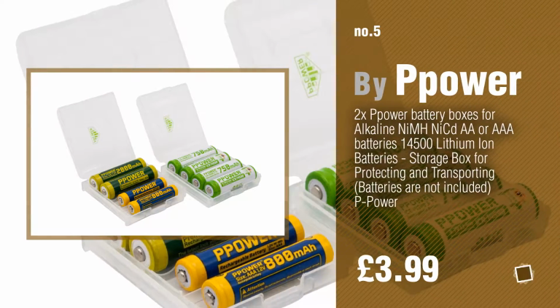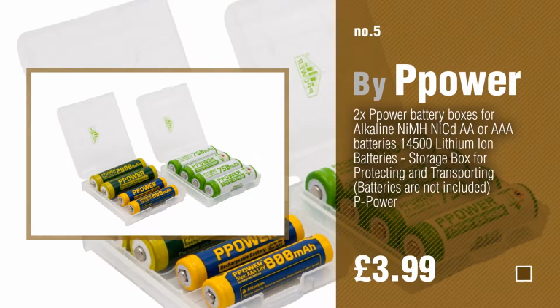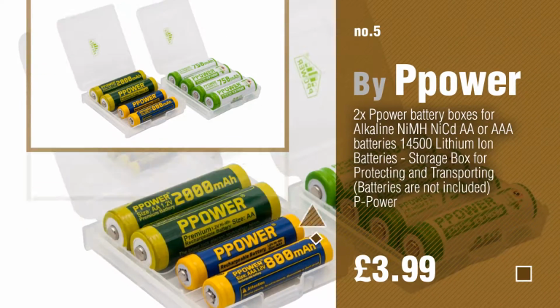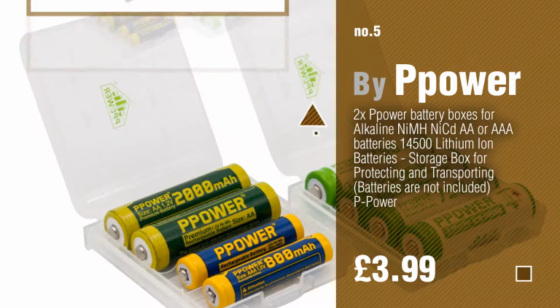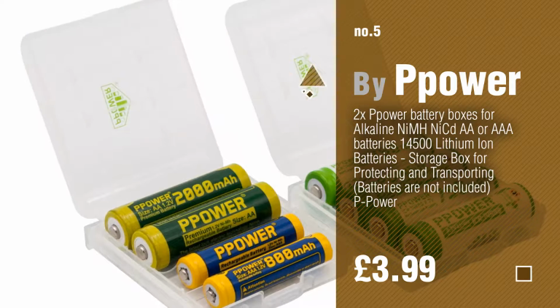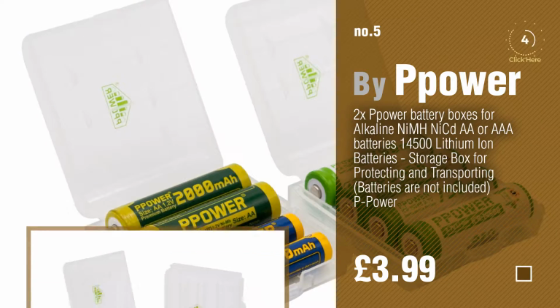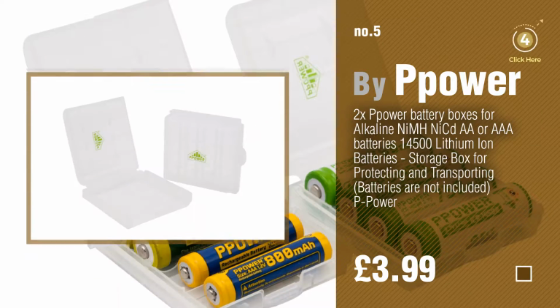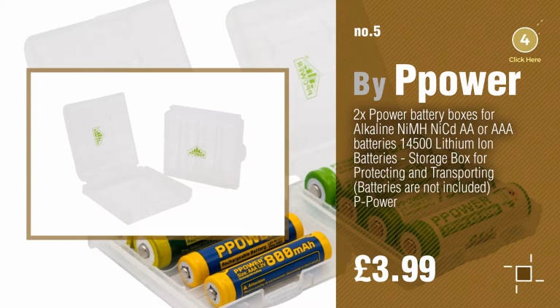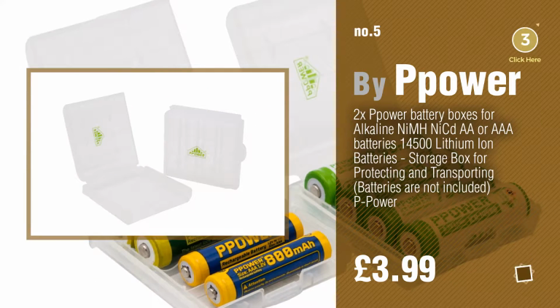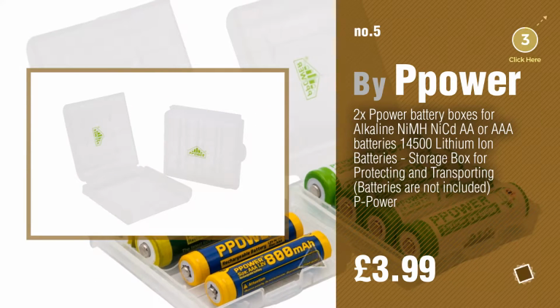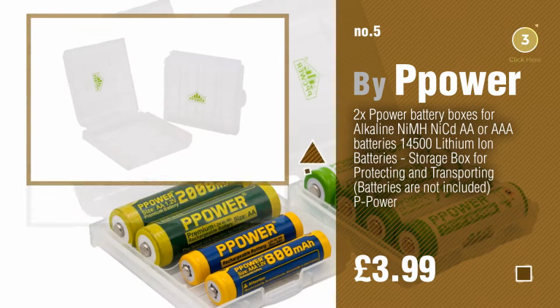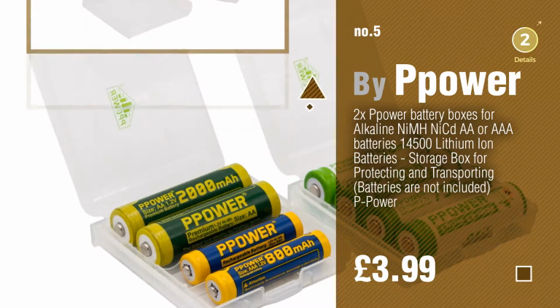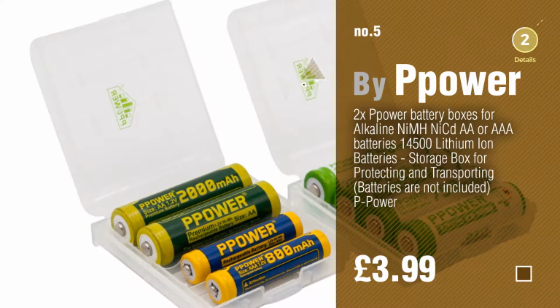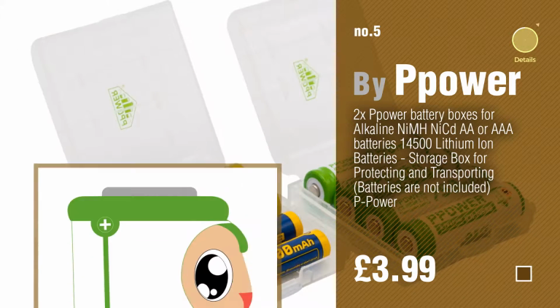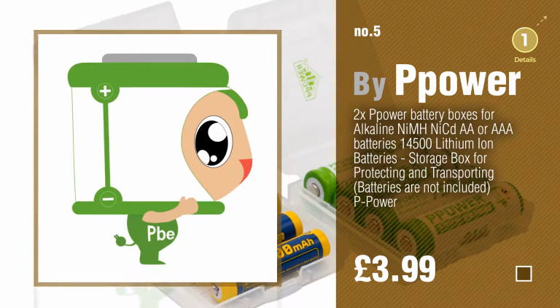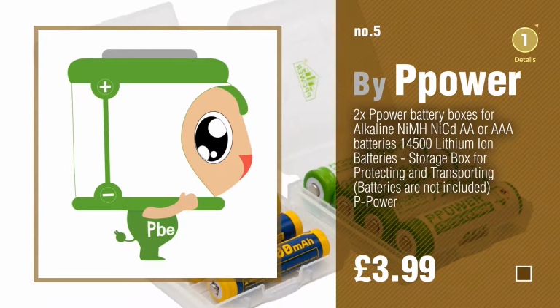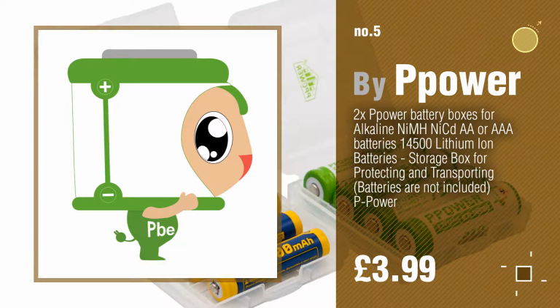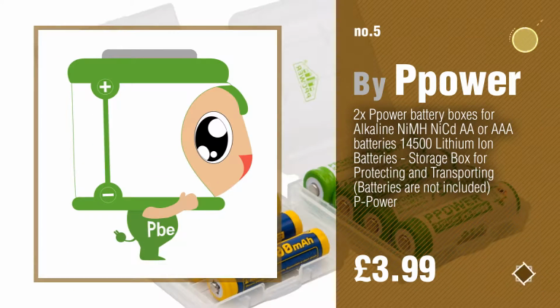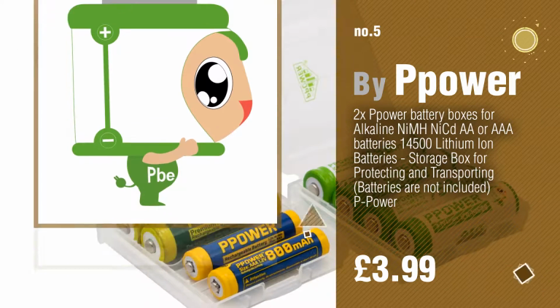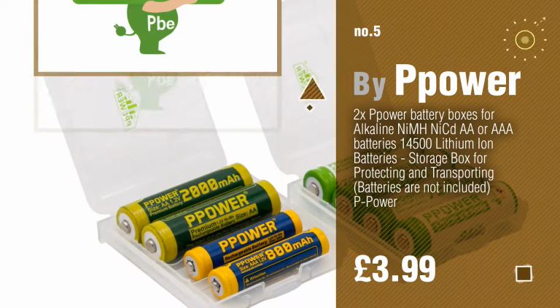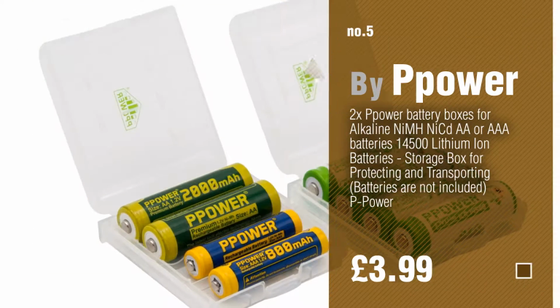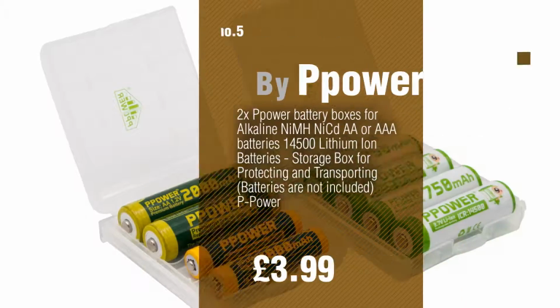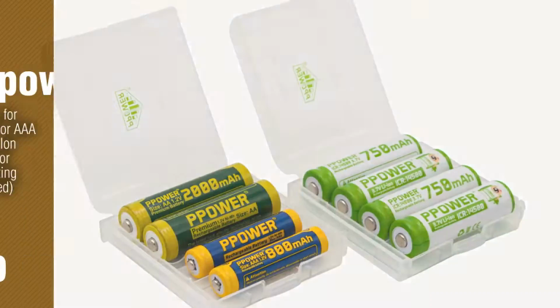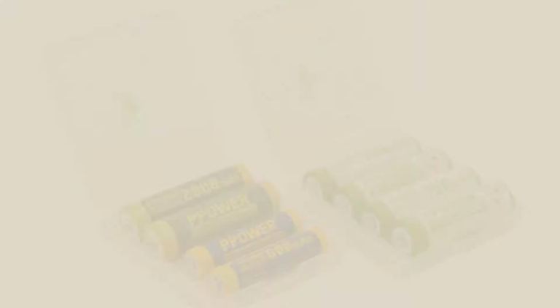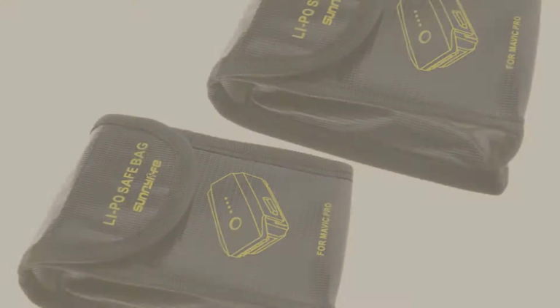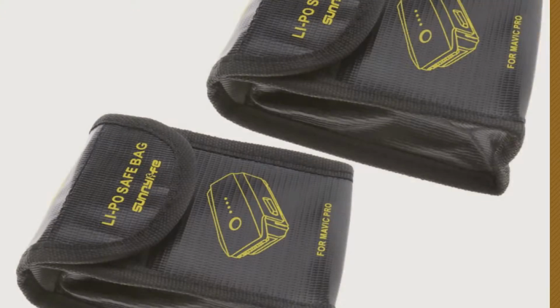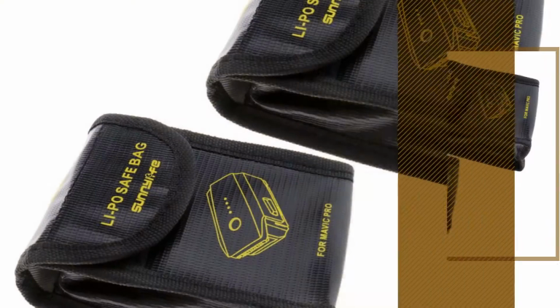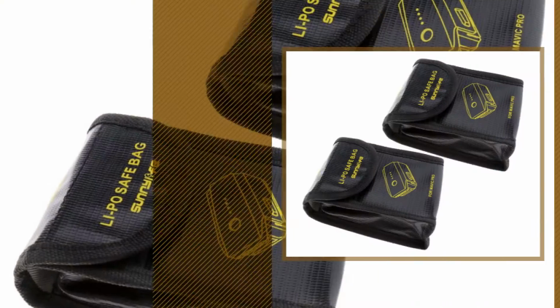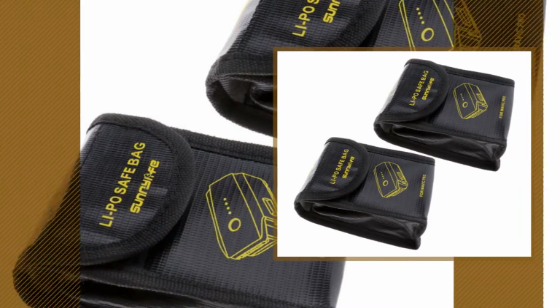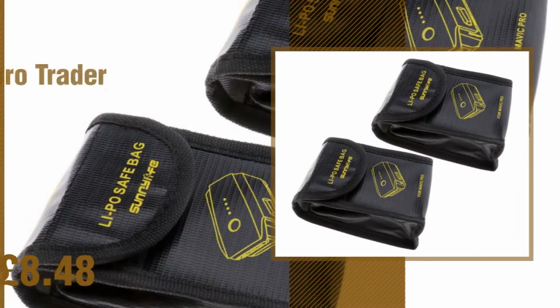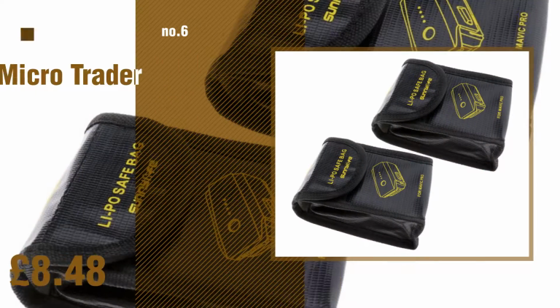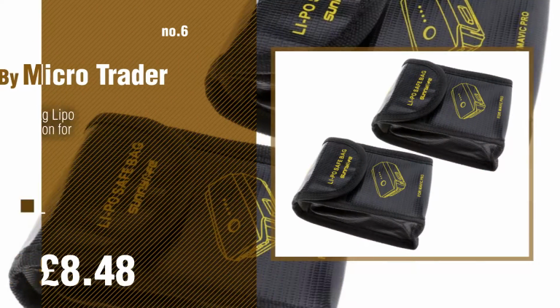Find these battery holders at up to 70% off by clicking the circle in the corner. Number 6 by MicroTrader.